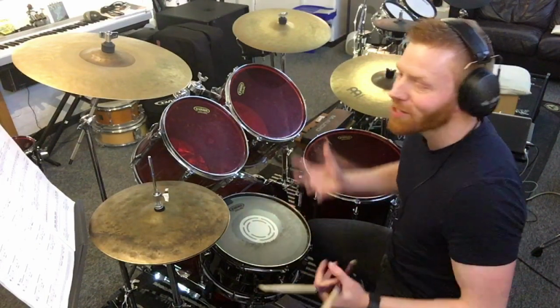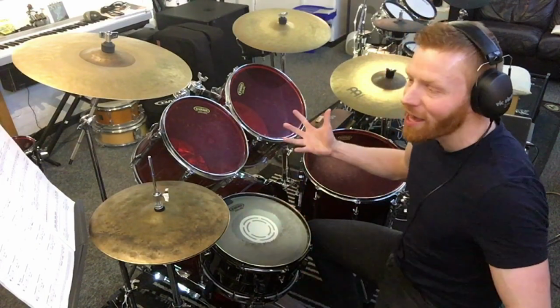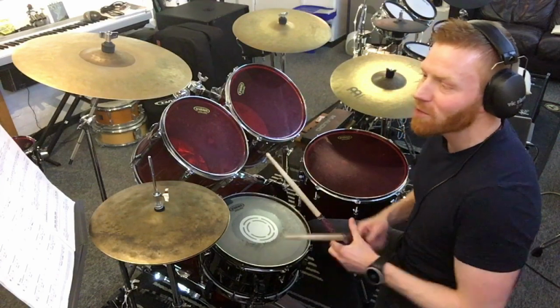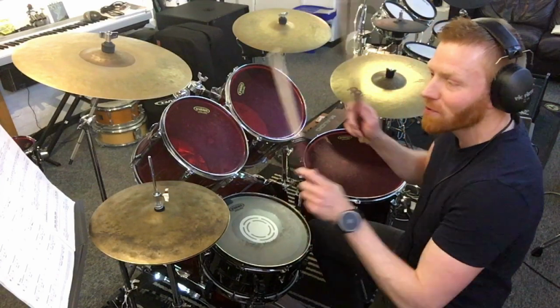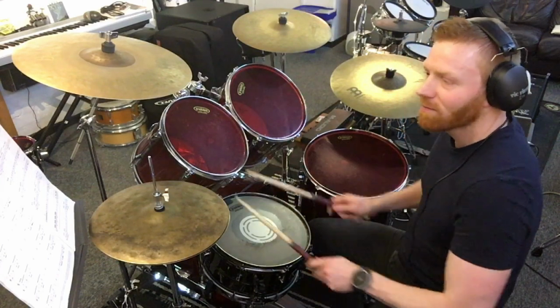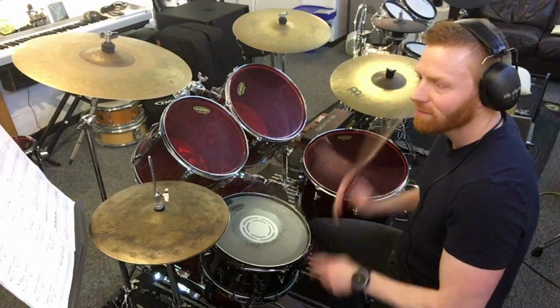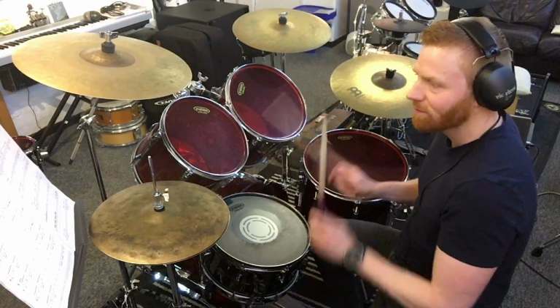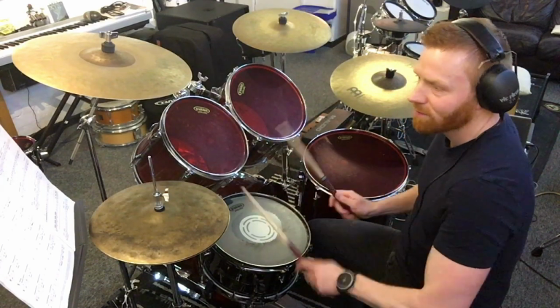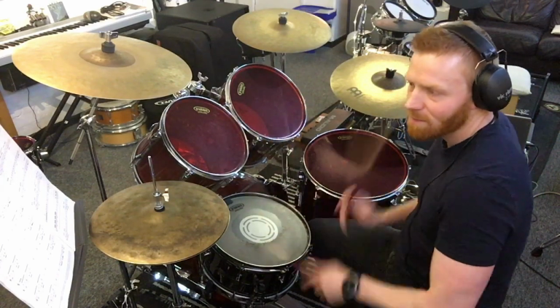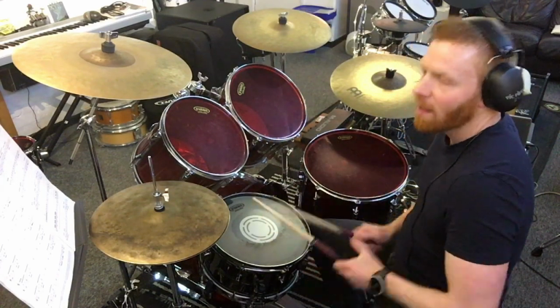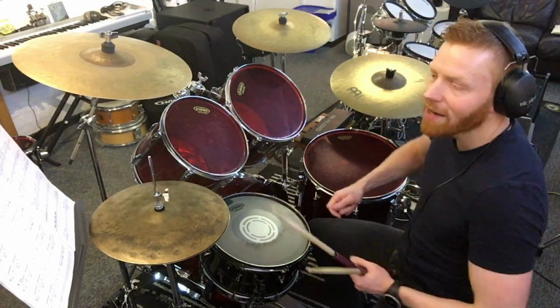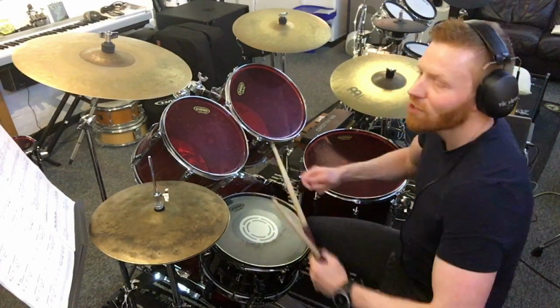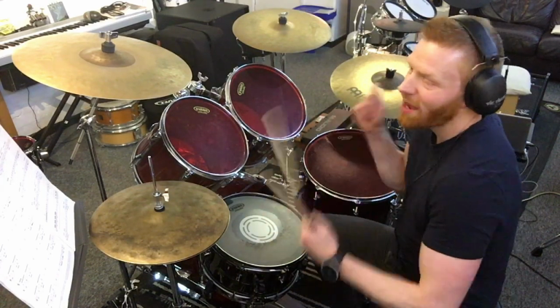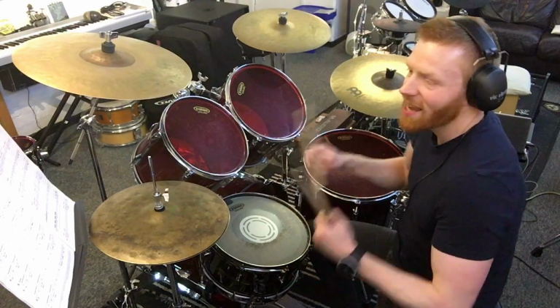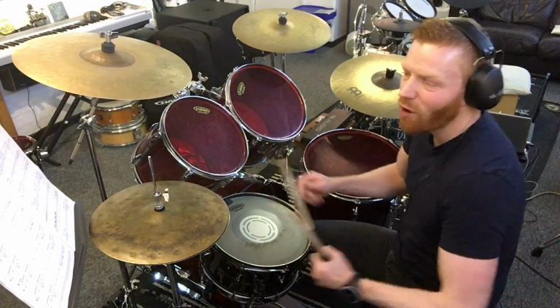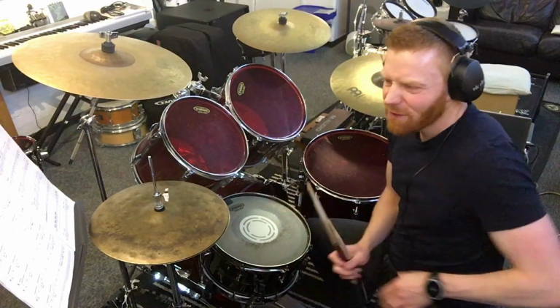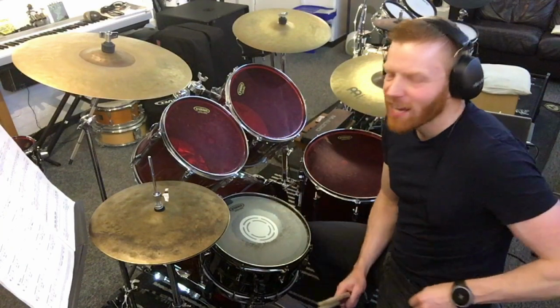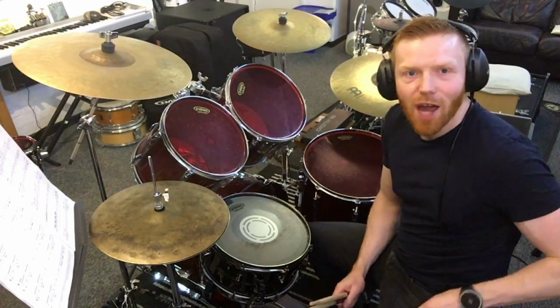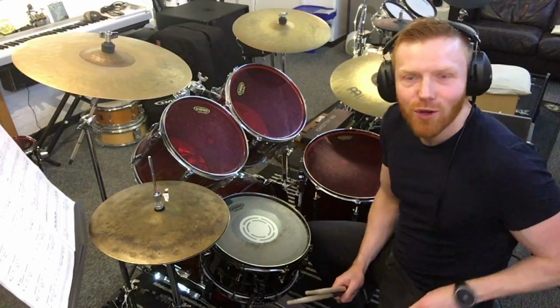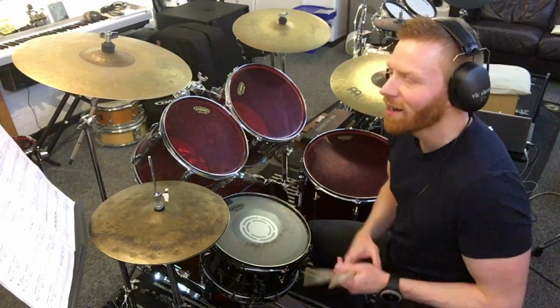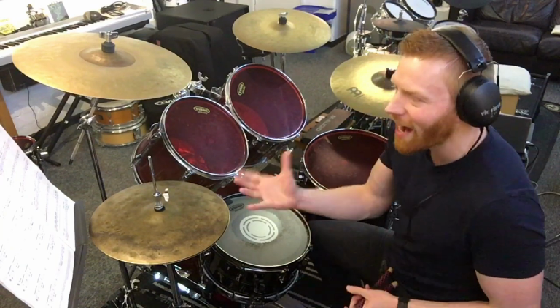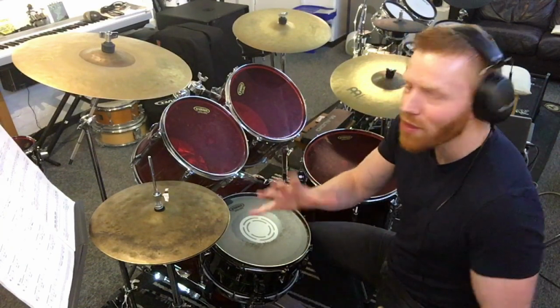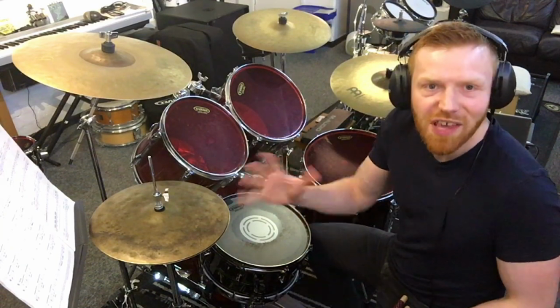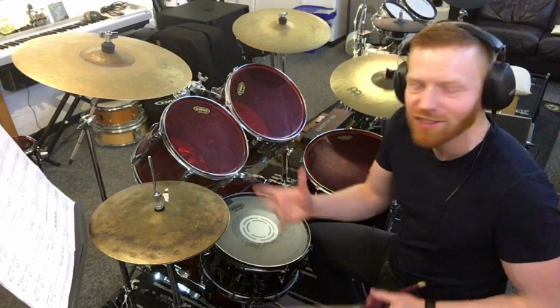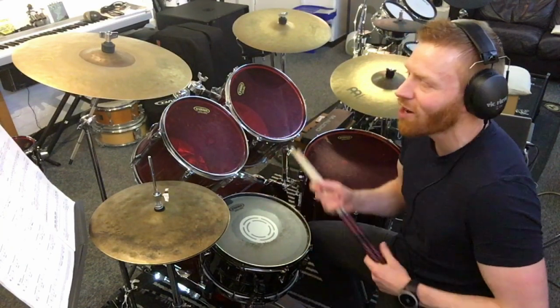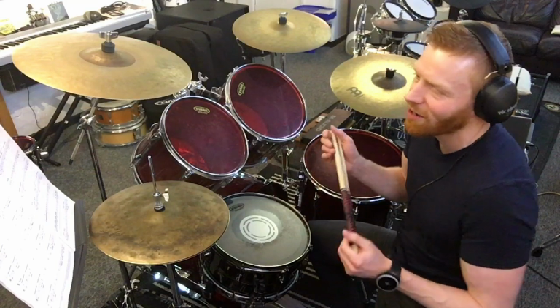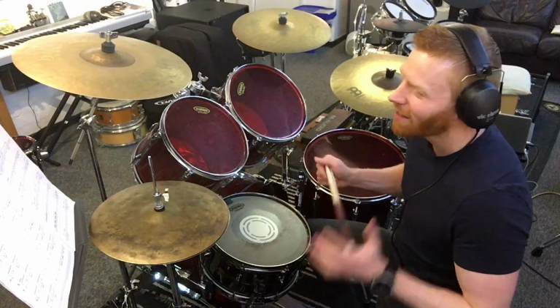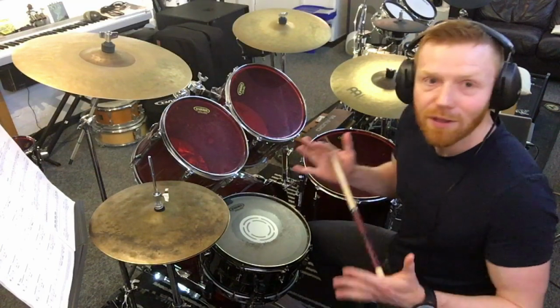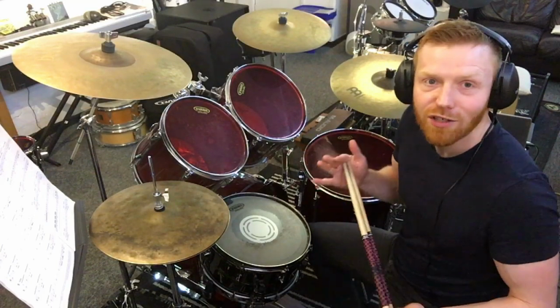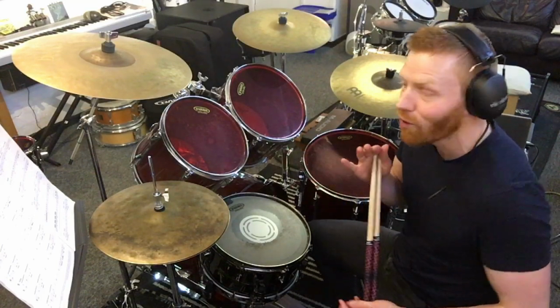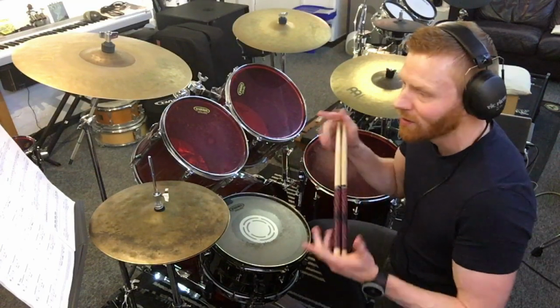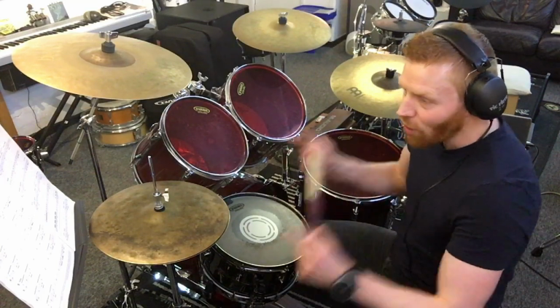Obviously you can play this by ear as well, but it's definitely worth taking the time to work out the theory, the counting, the note values going on — it'll just help you so much as you go forward. Then we're on to the ride for a nice straightforward rock beat.